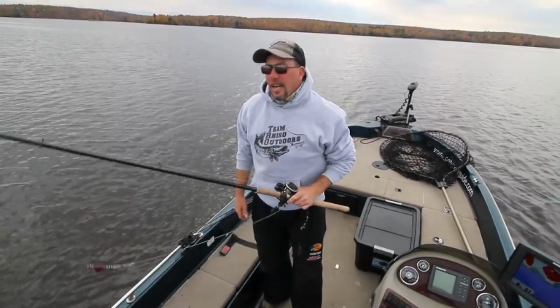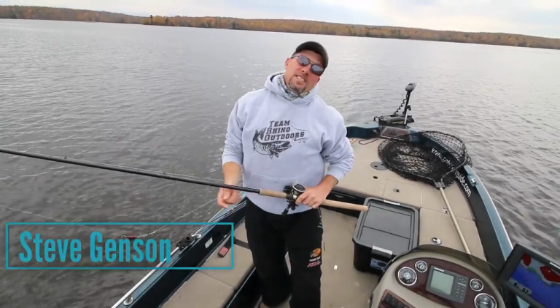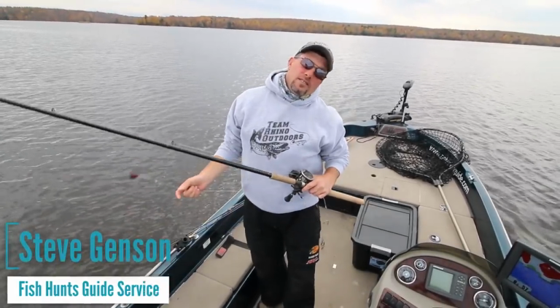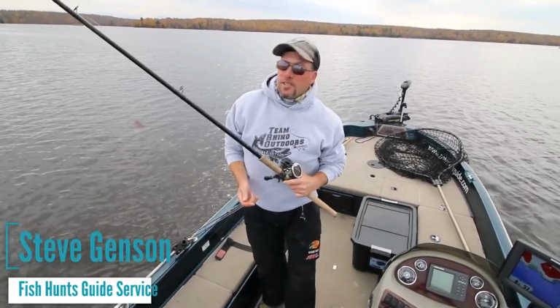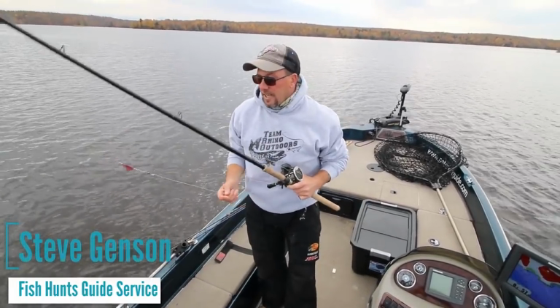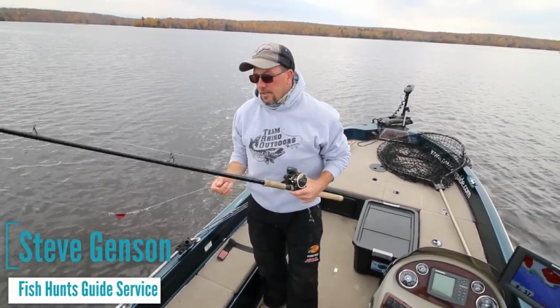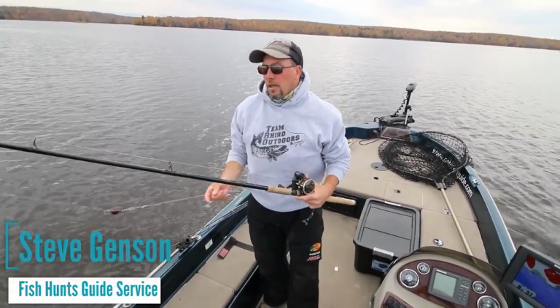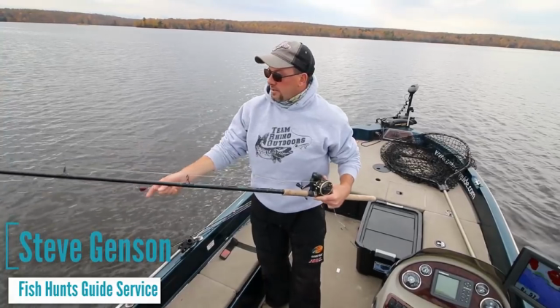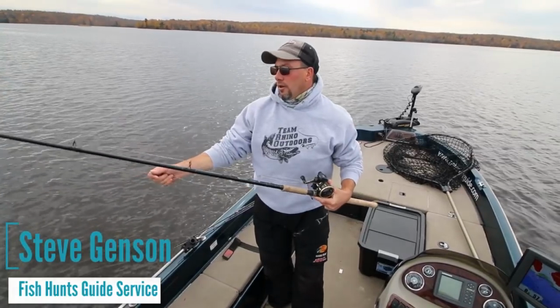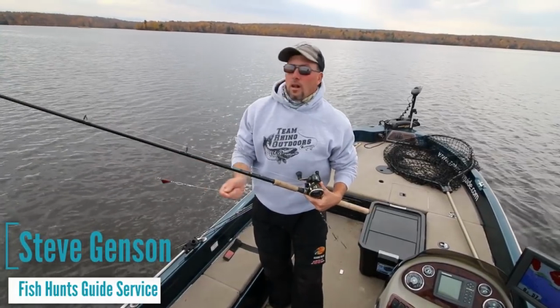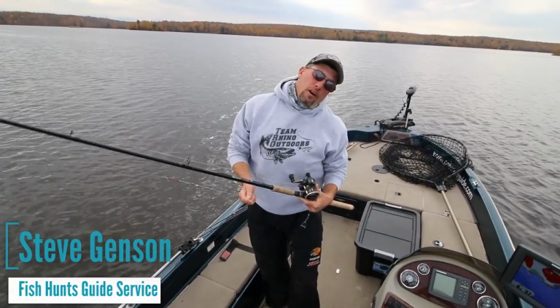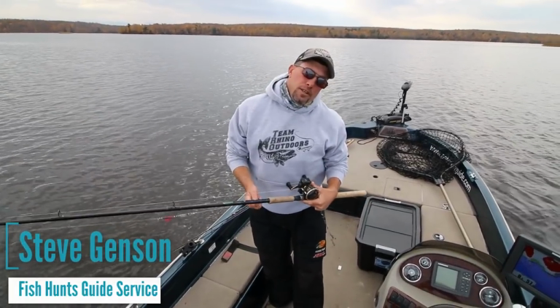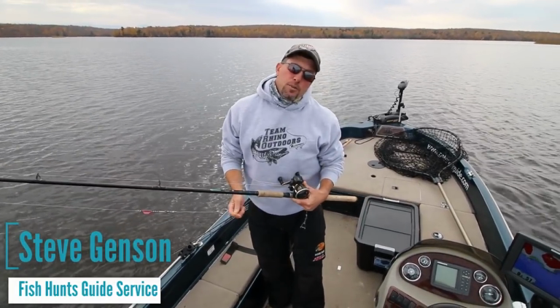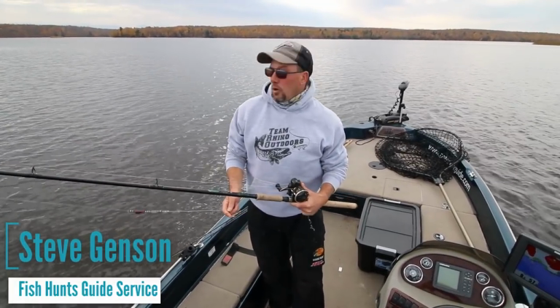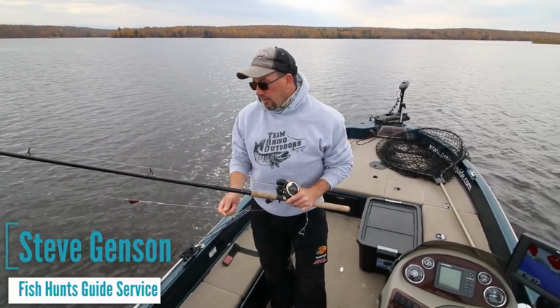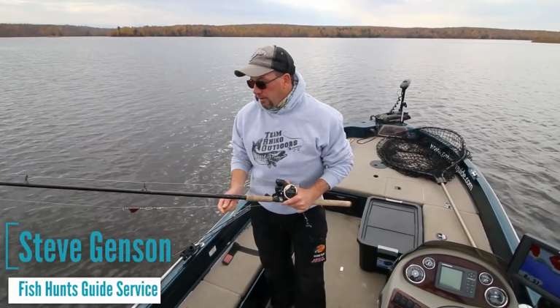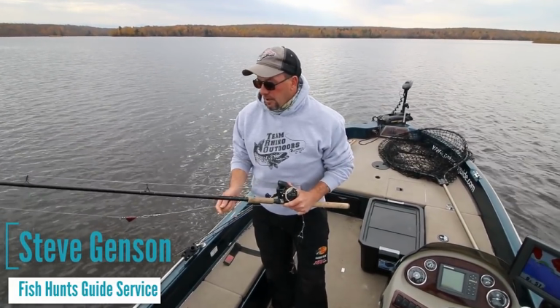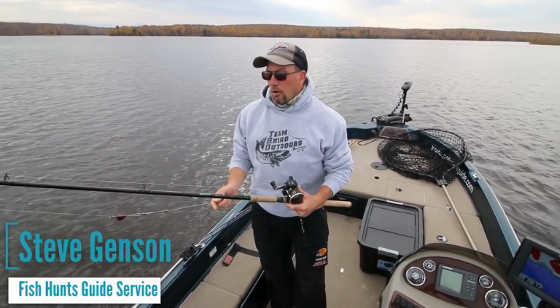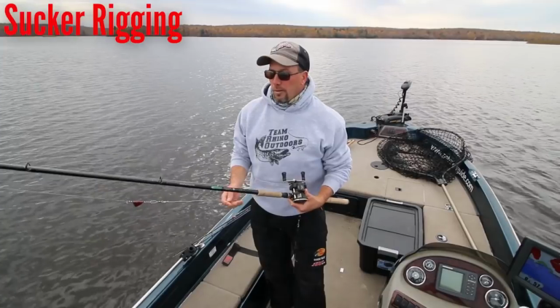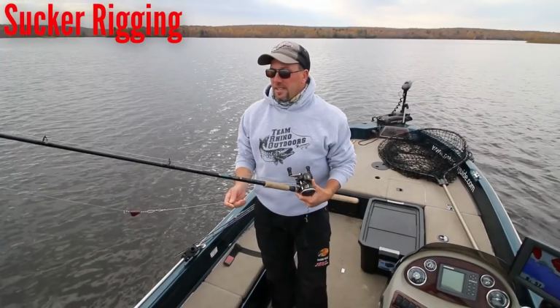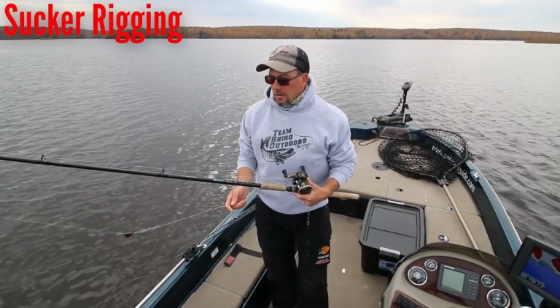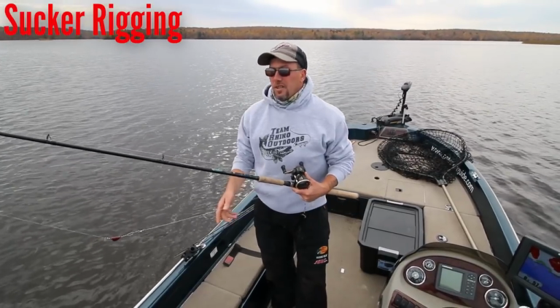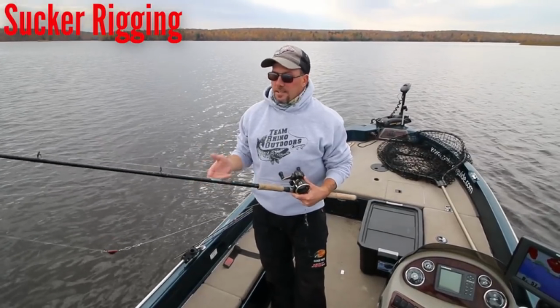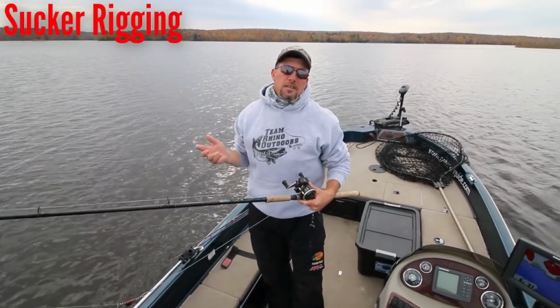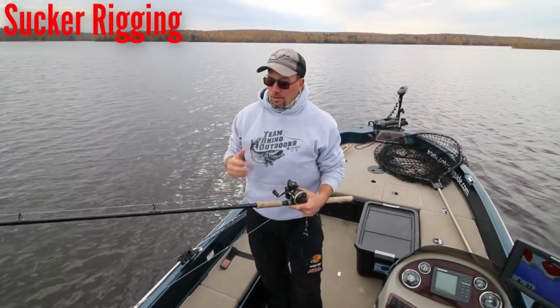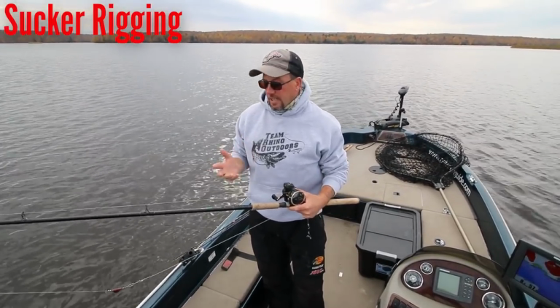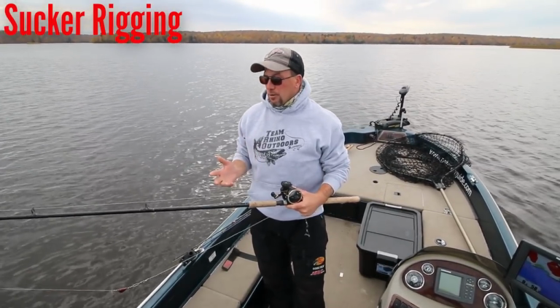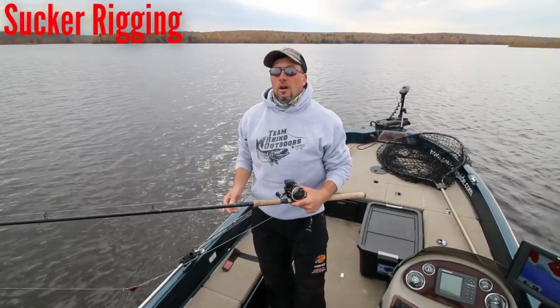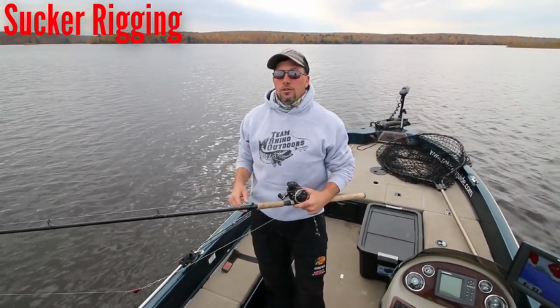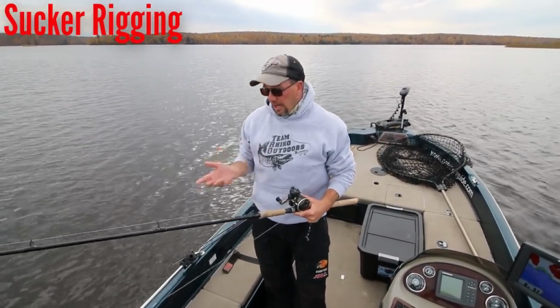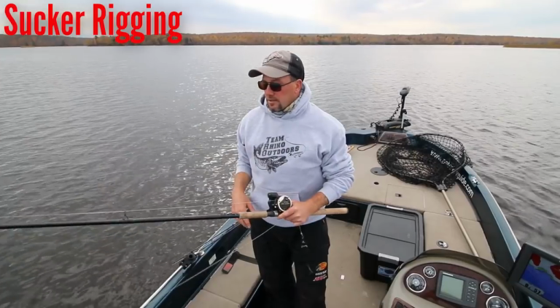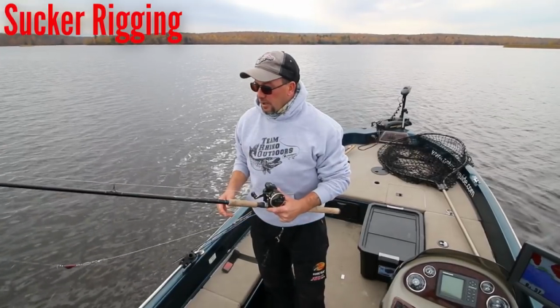Hey everybody, Steve Jensen here, Fishhounds Guide Service. Just going to do a little late fall fishing here on the Chippewa Flowage with my good buddy Pete Rich, and we're going to go through some of our basics, some of the tactics, techniques, and some of the rigging that we use to have success this time of year.